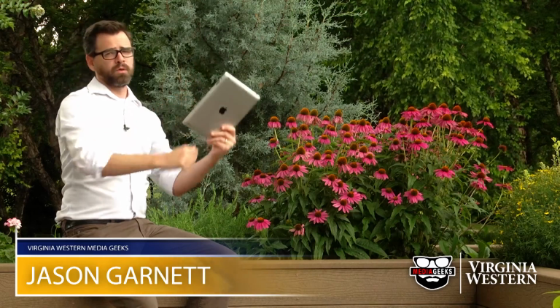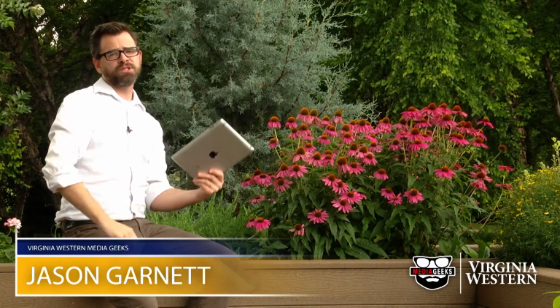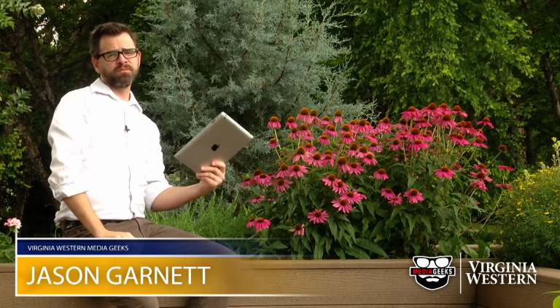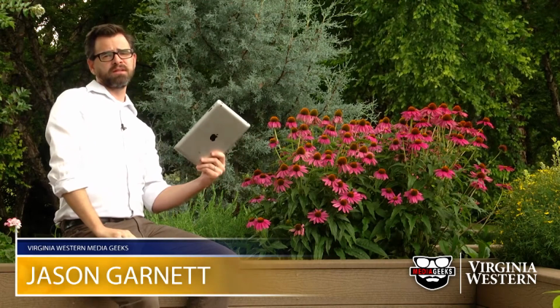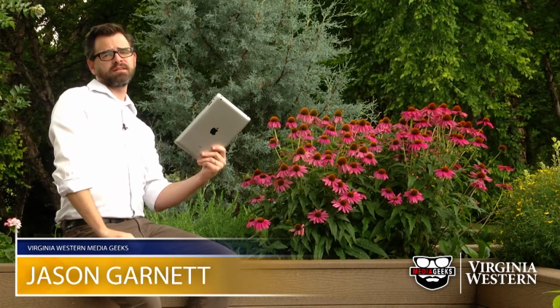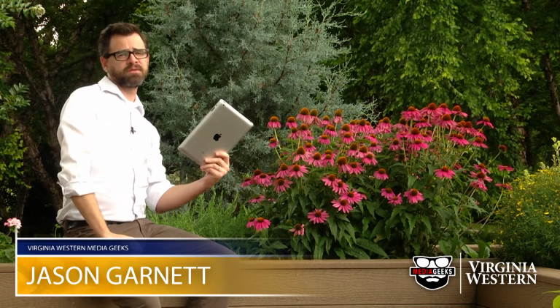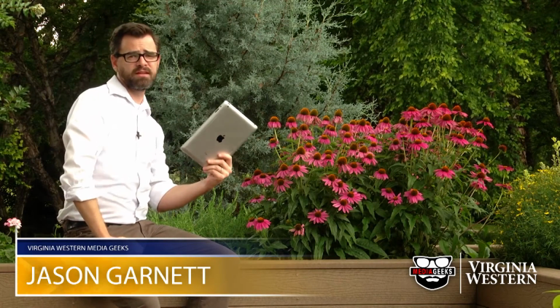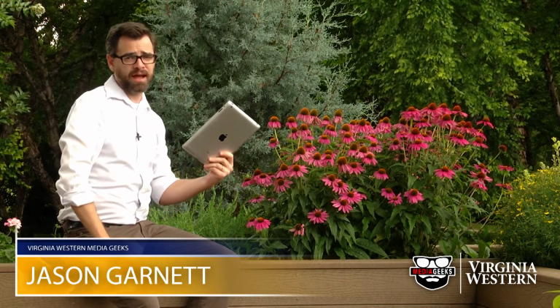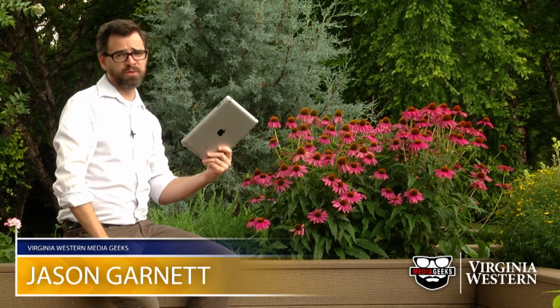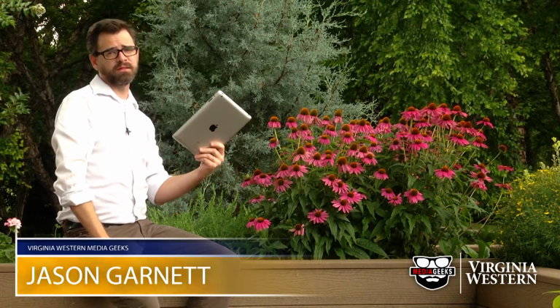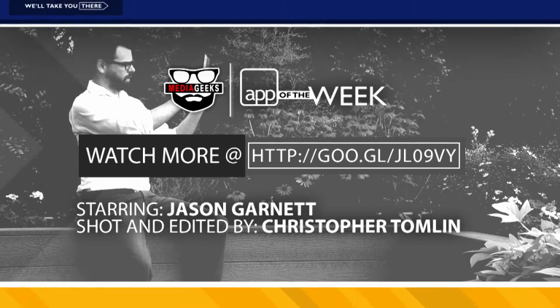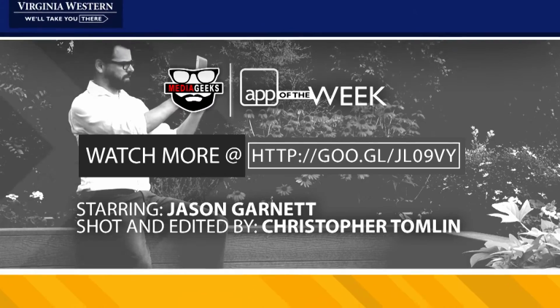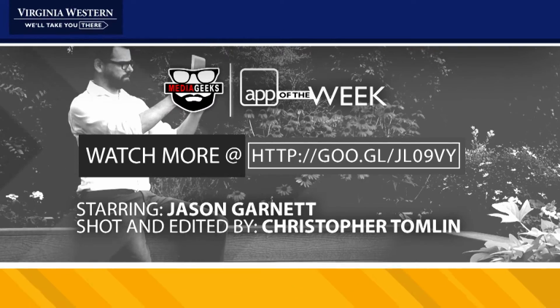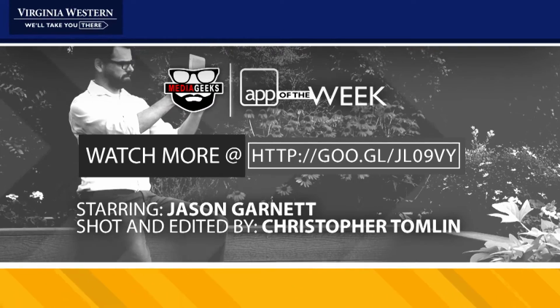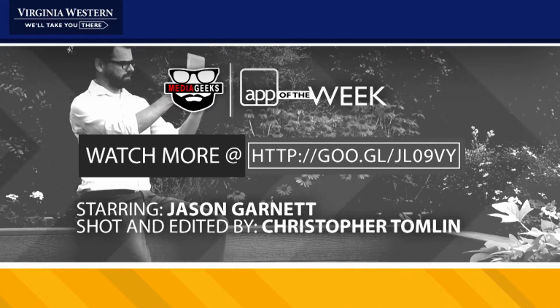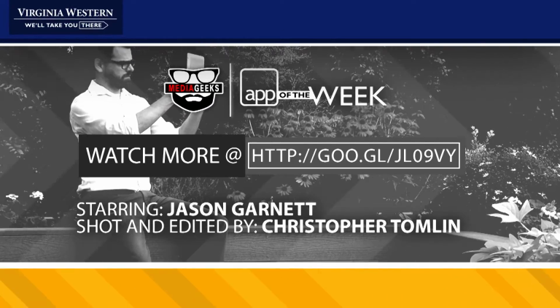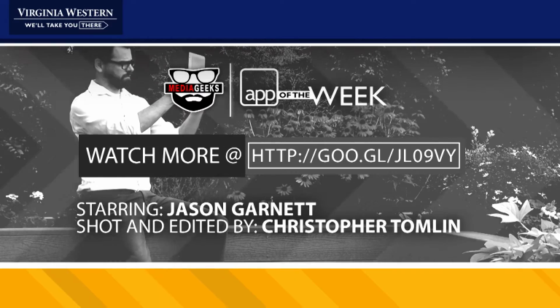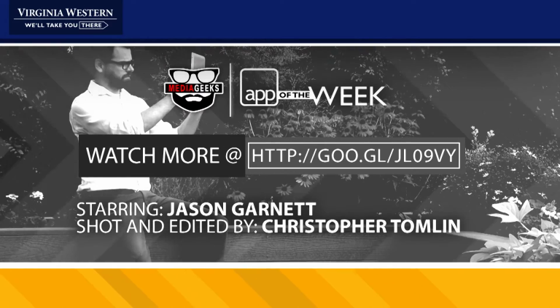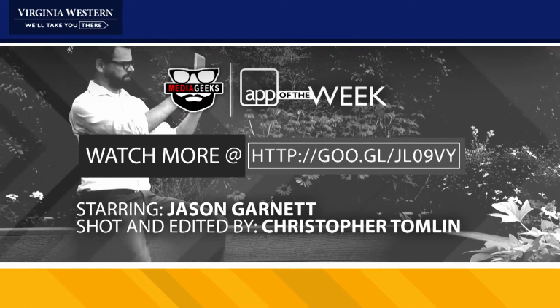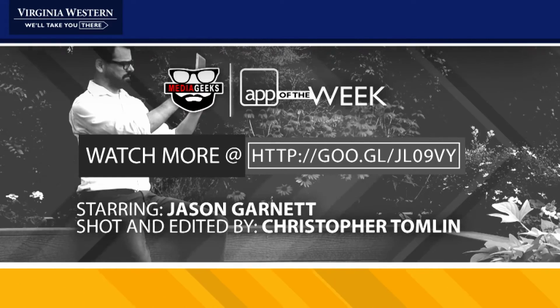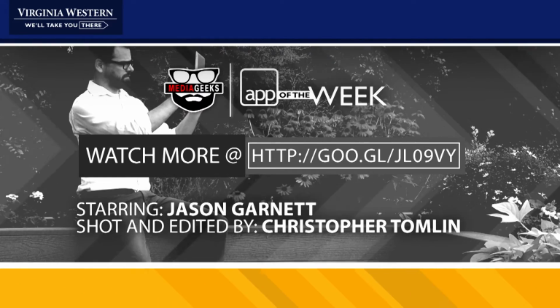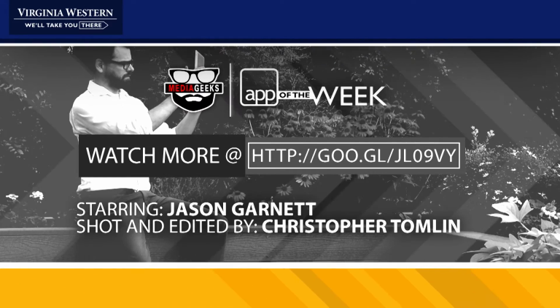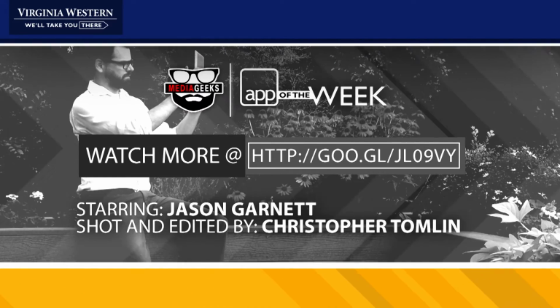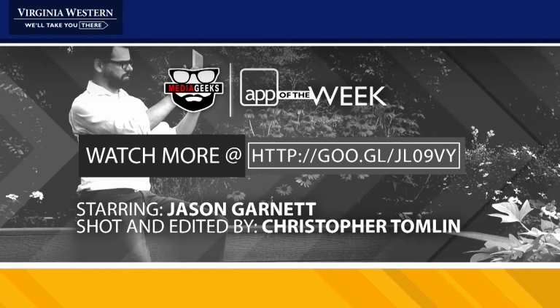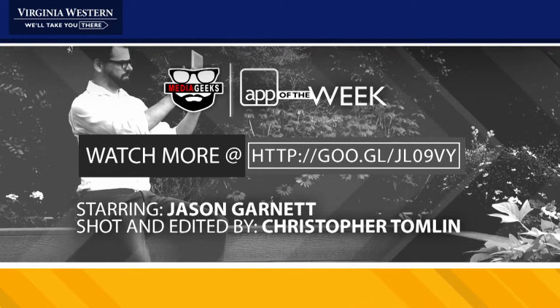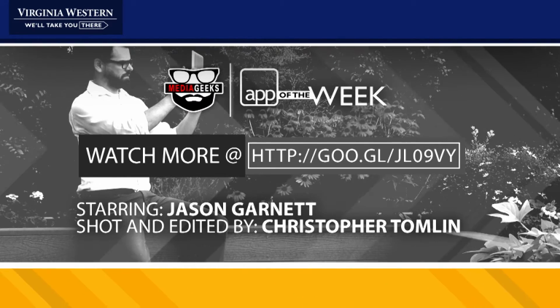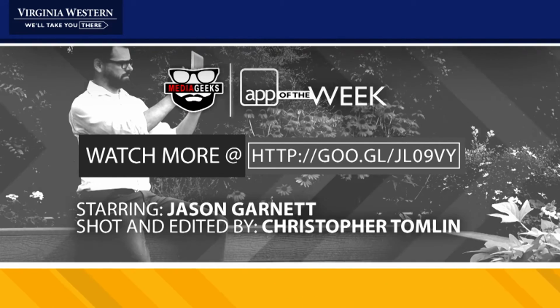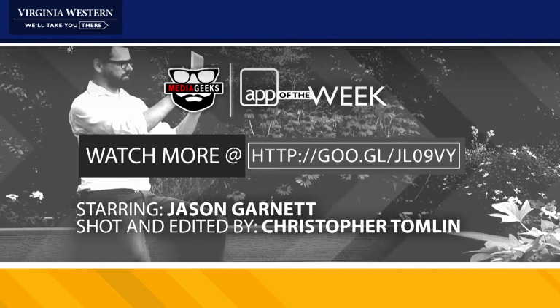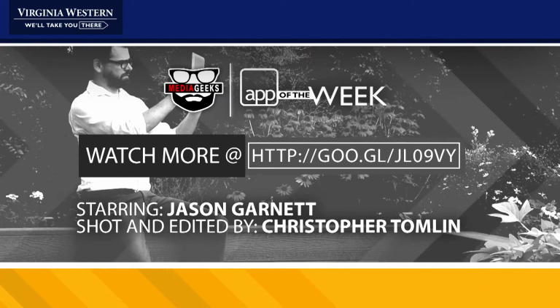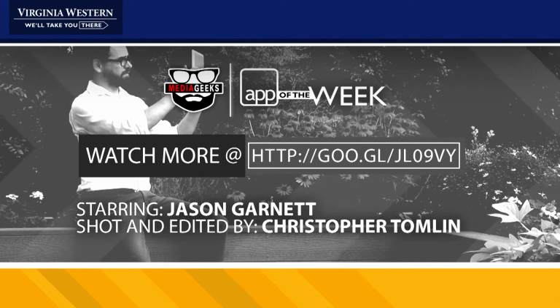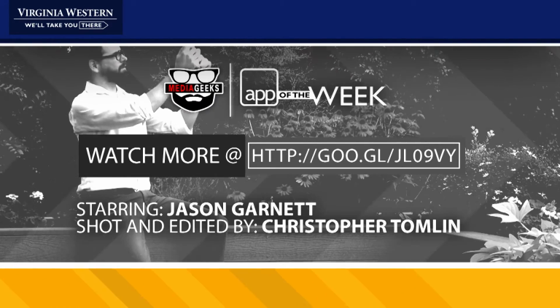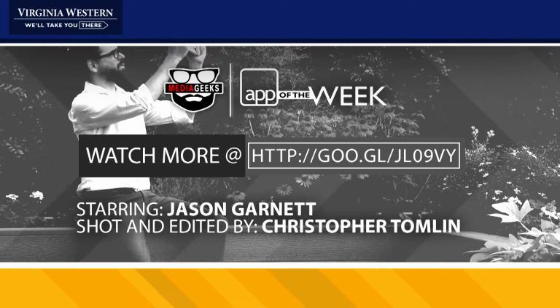I'm Jason with The Media Geeks, and that's been today's App of the Week. If you want to see more amazingly fun, helpful, cool videos from The Media Geeks, just click on the link below. Thanks for watching — see you next time.